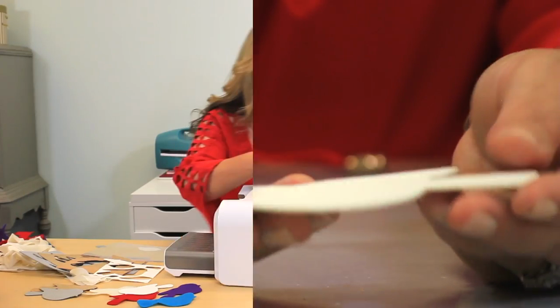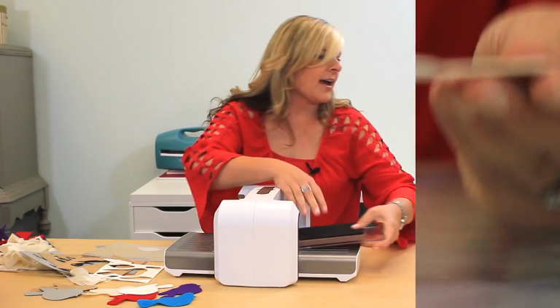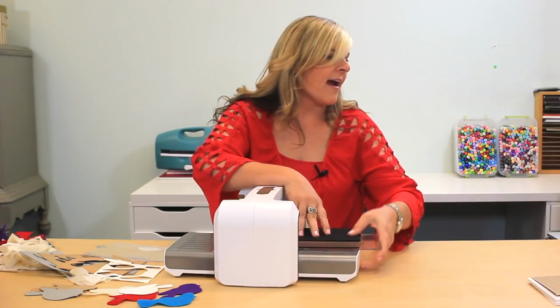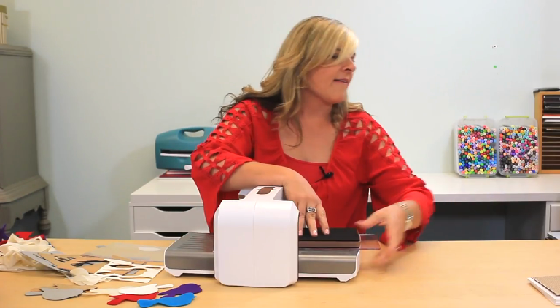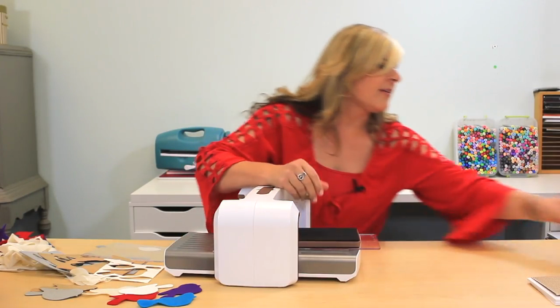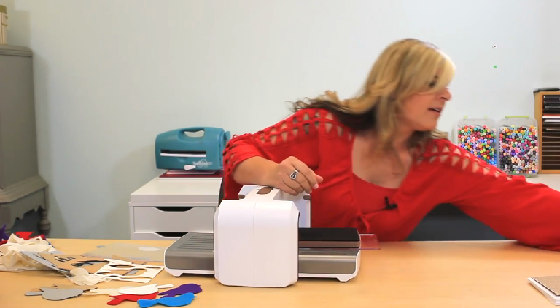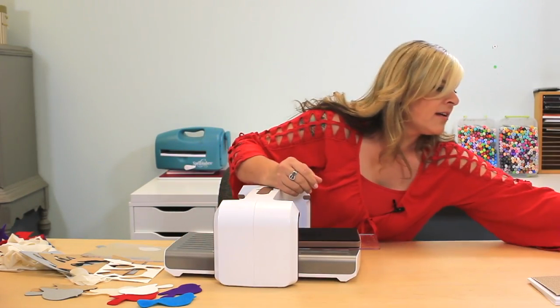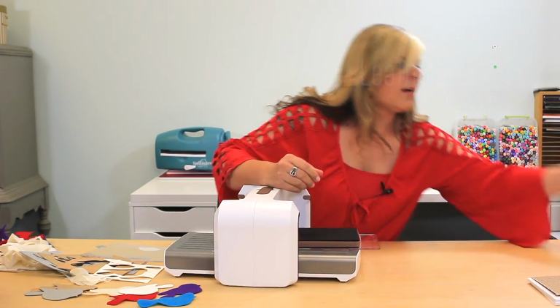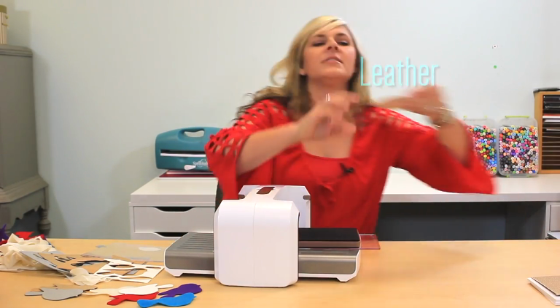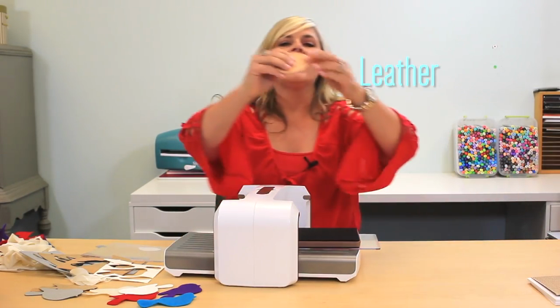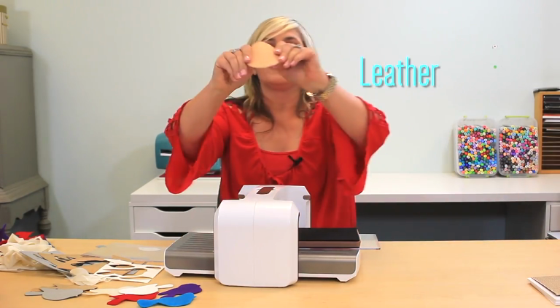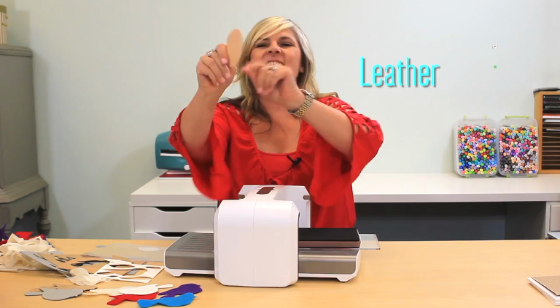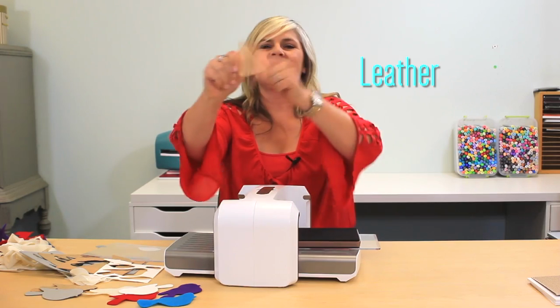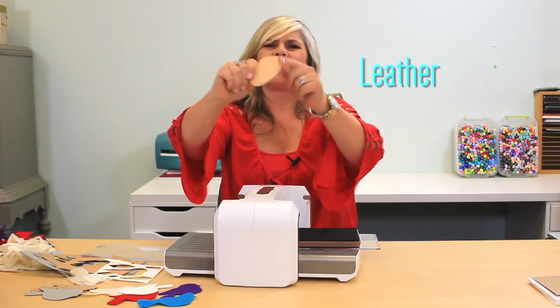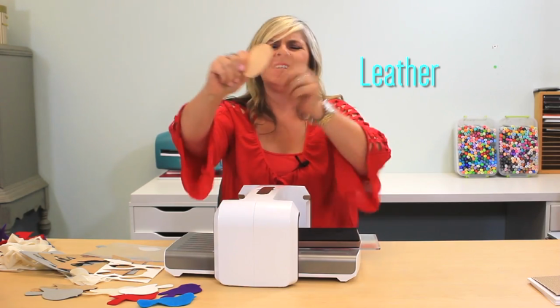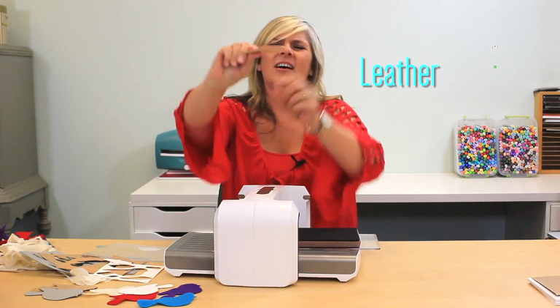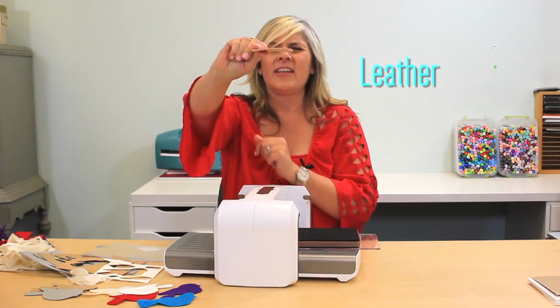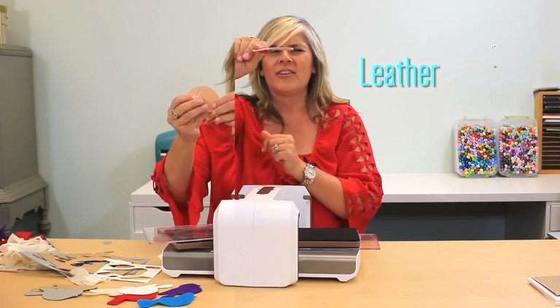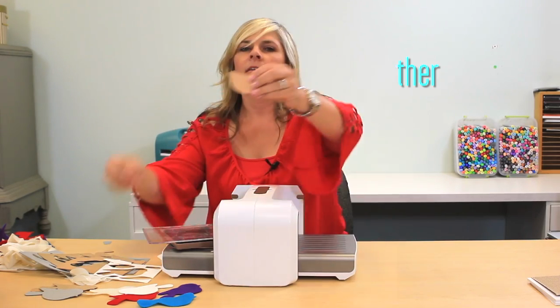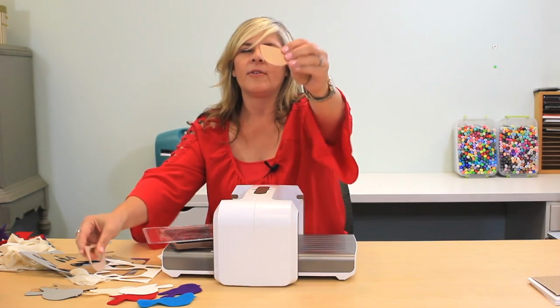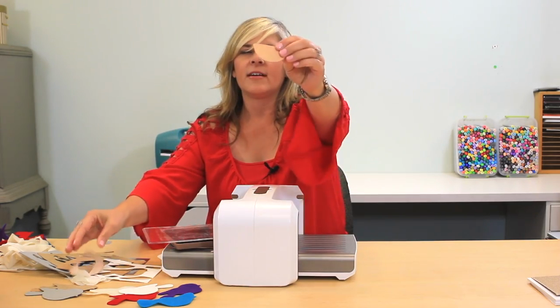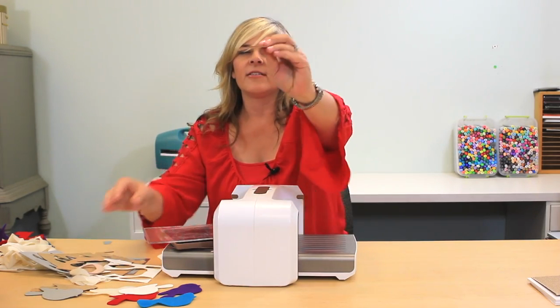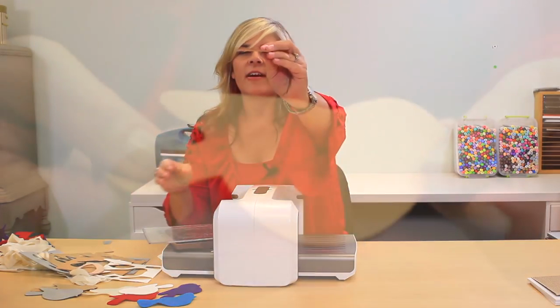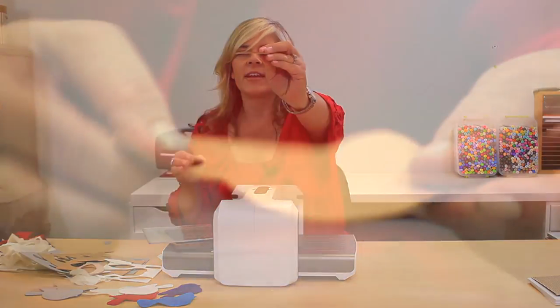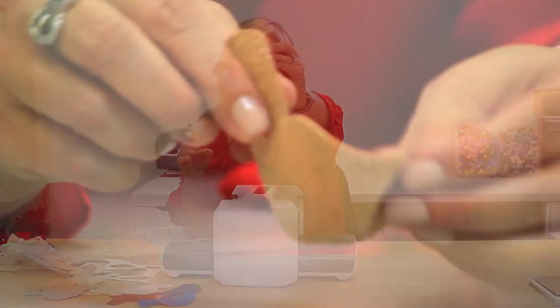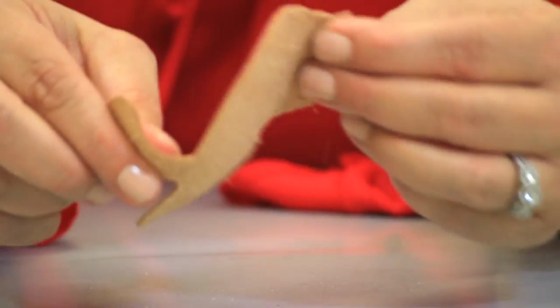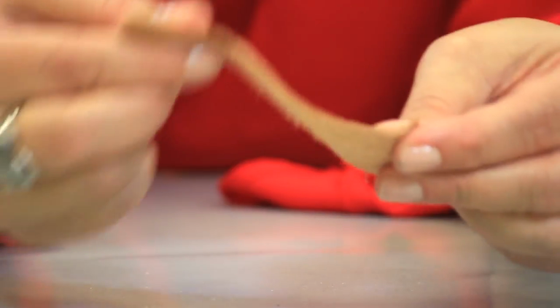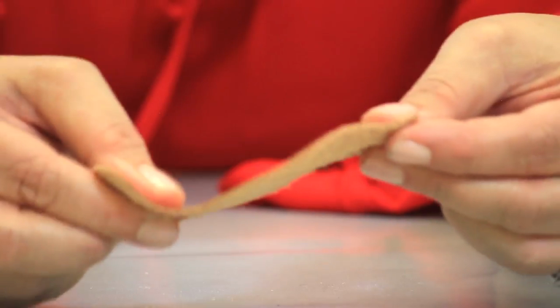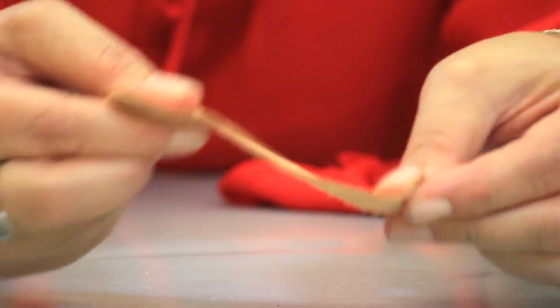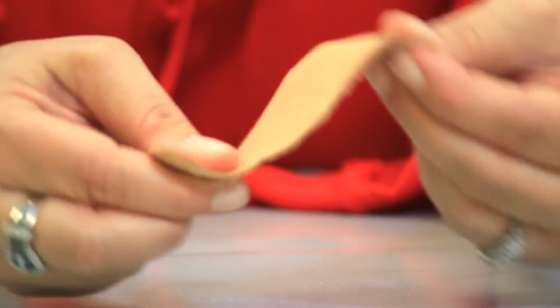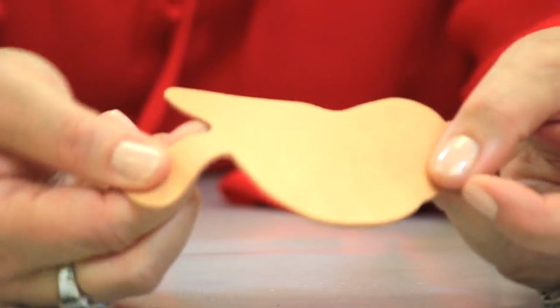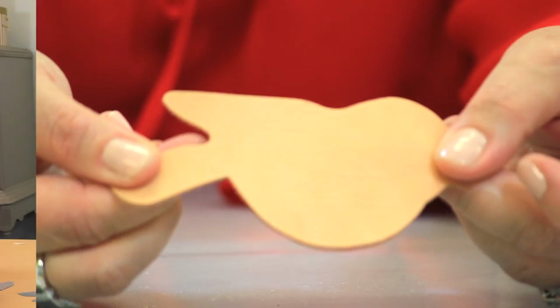I have a piece of leather, and this is like really tough leather. And right there, there you have it. Can you see how thick that is? That's pretty amazing.